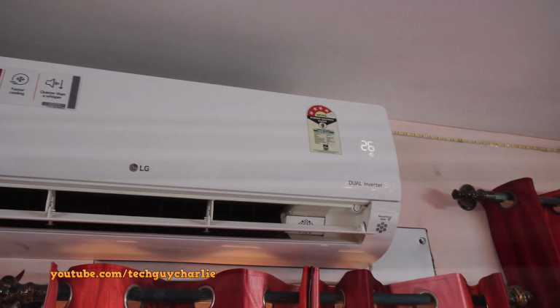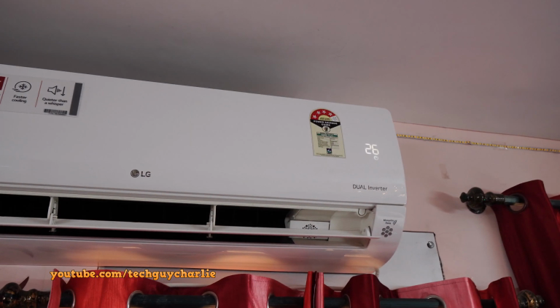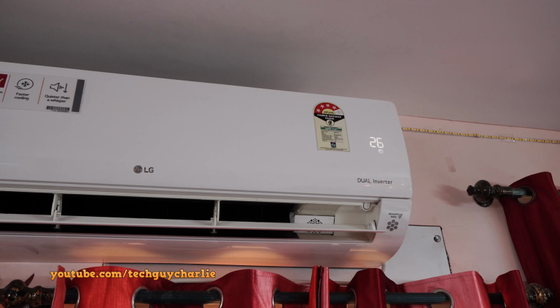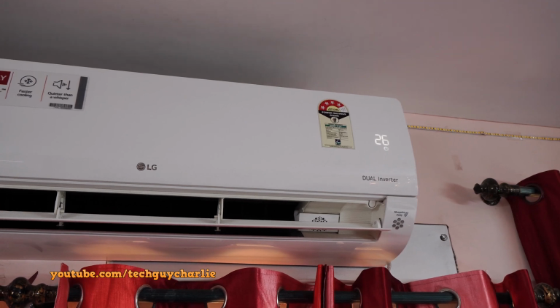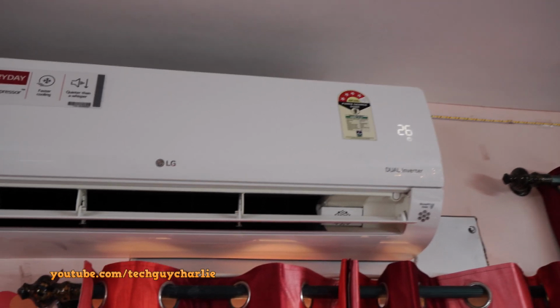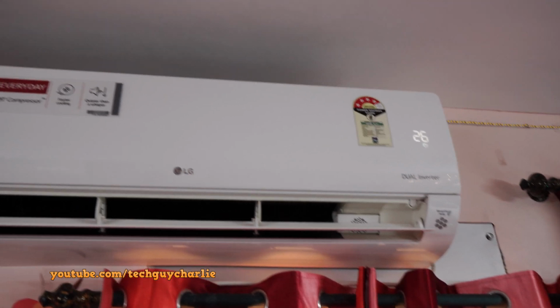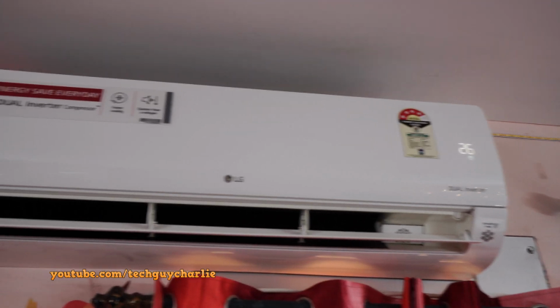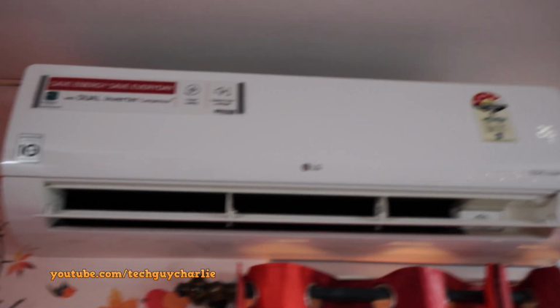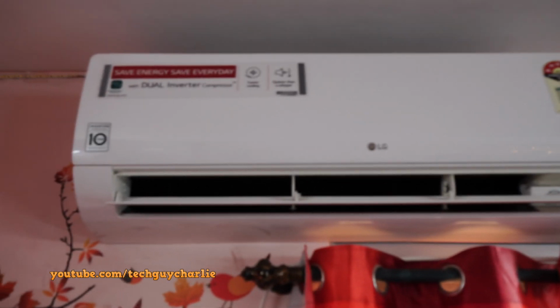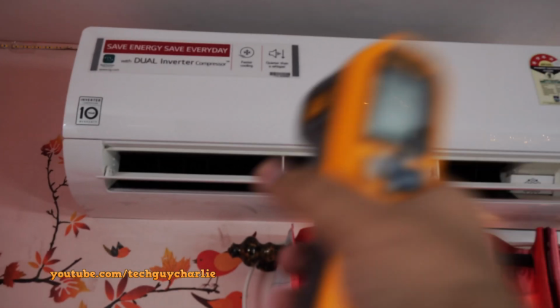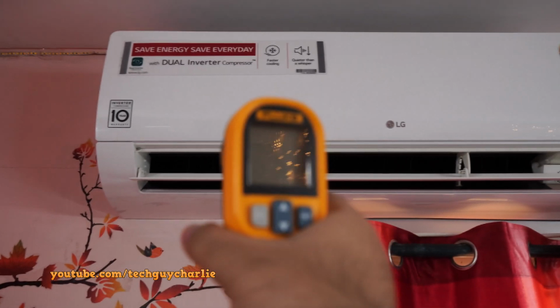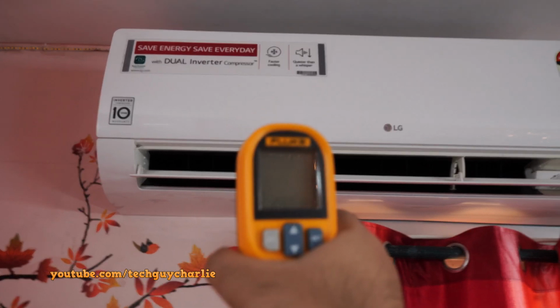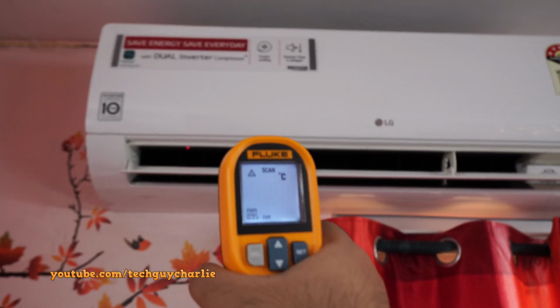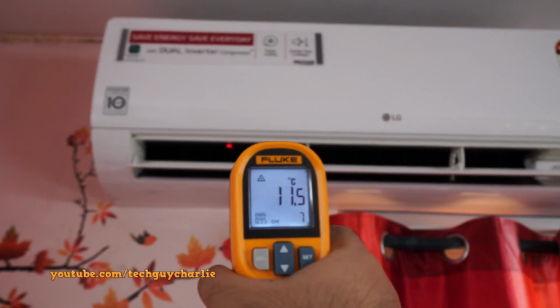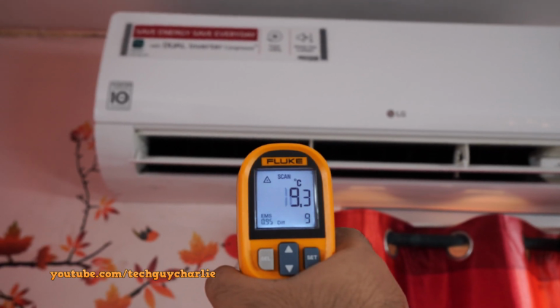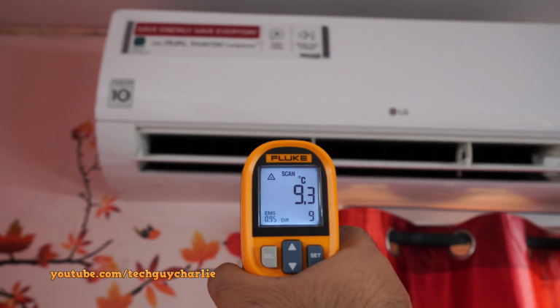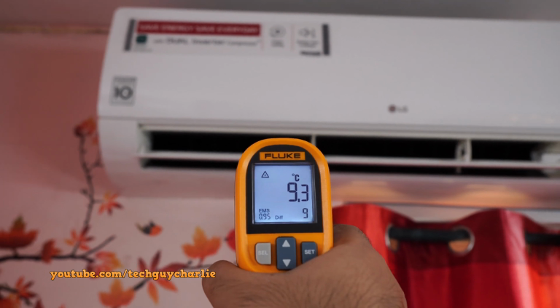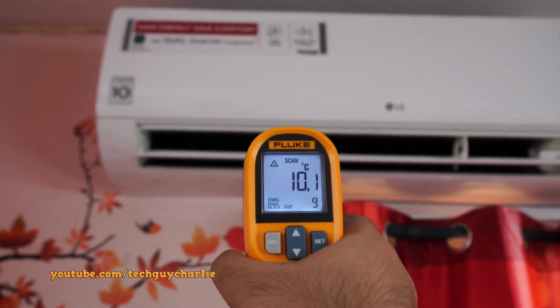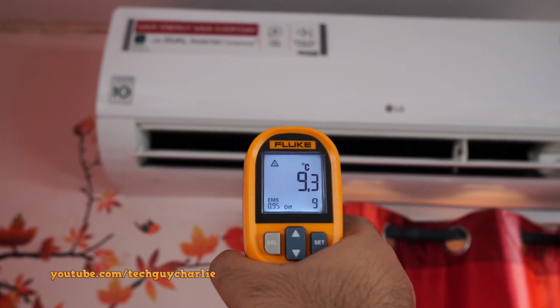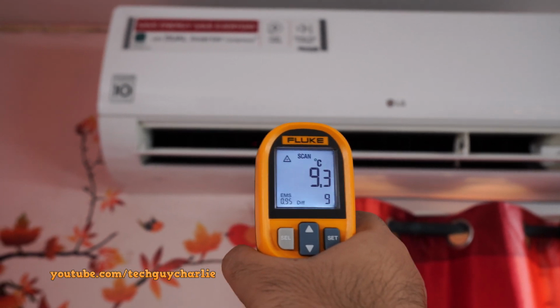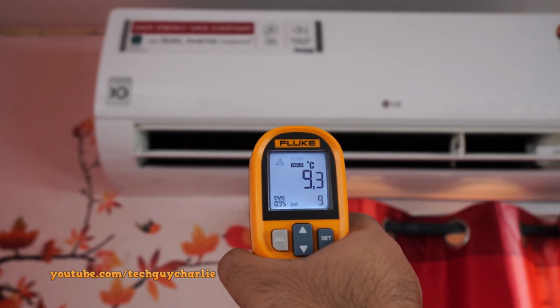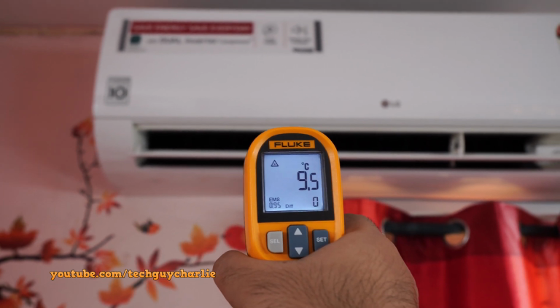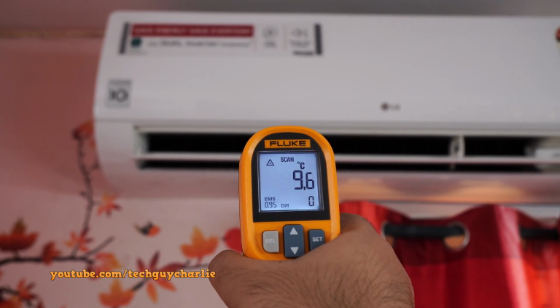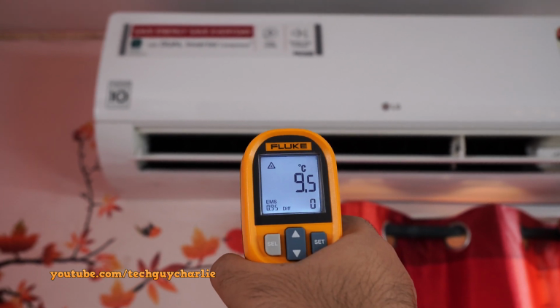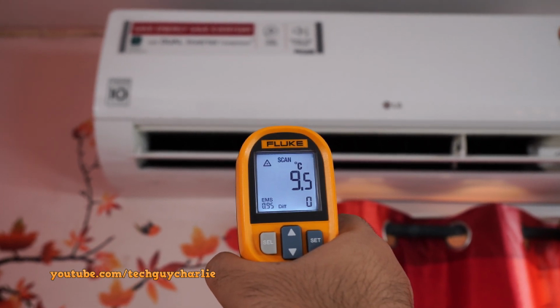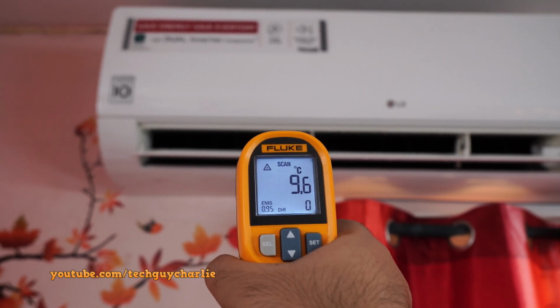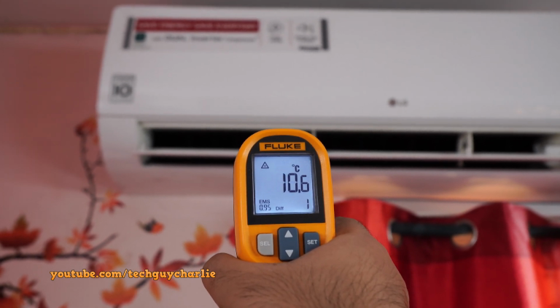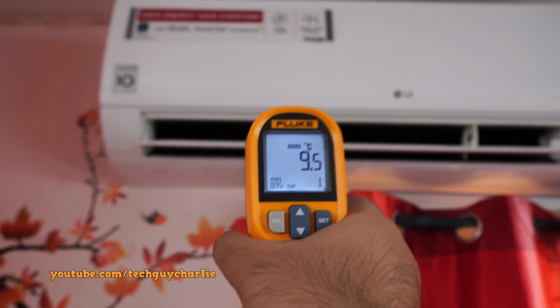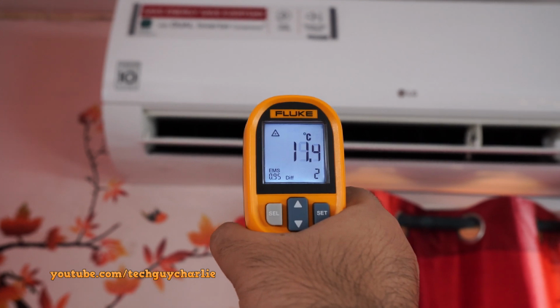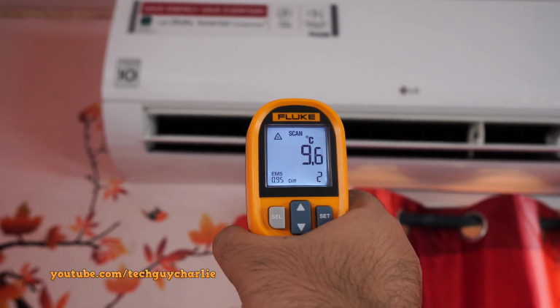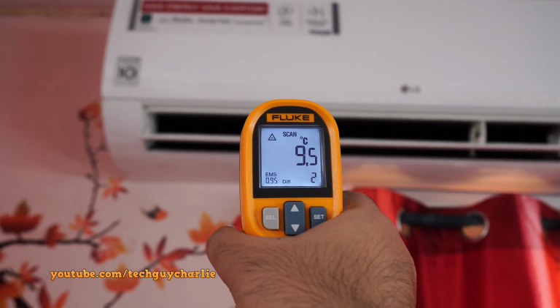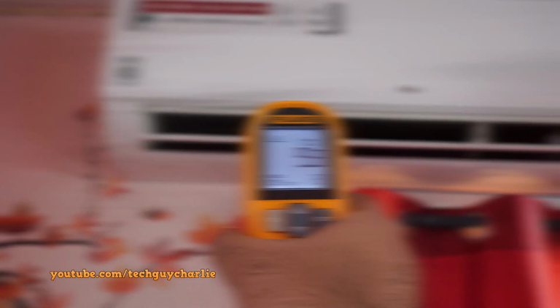When you set the temperature to 26 degrees Celsius the air temperature goes up slightly — it is now blowing about 9 degrees Celsius air out of the AC vent.